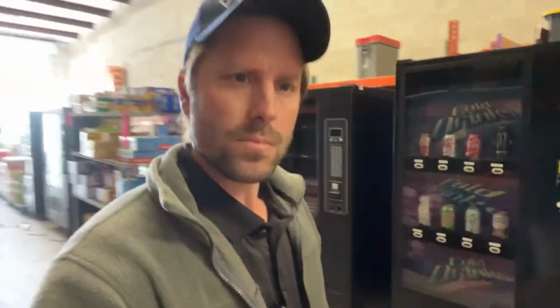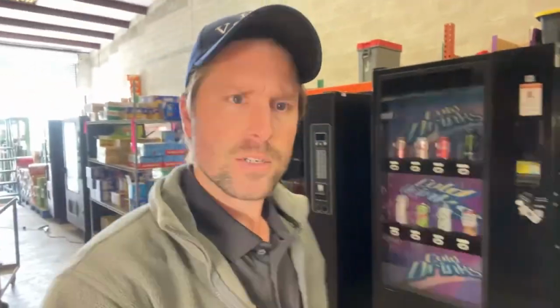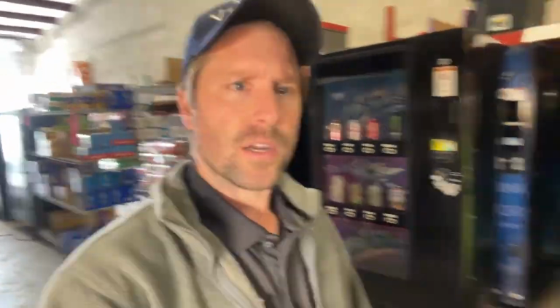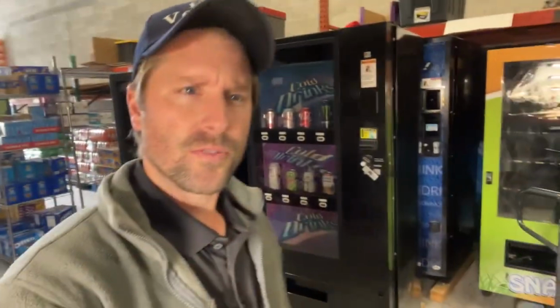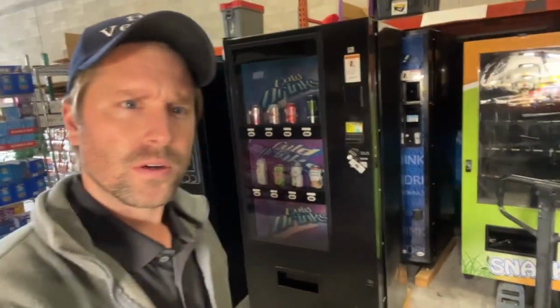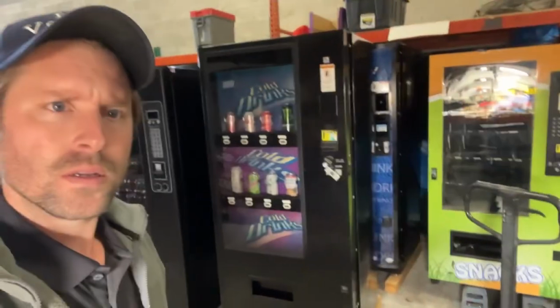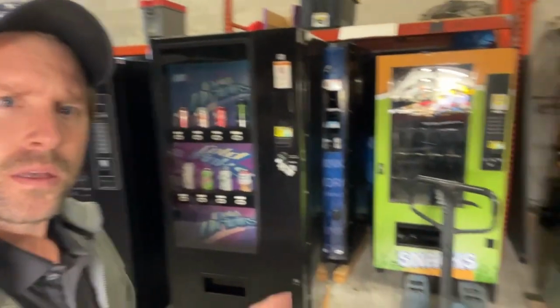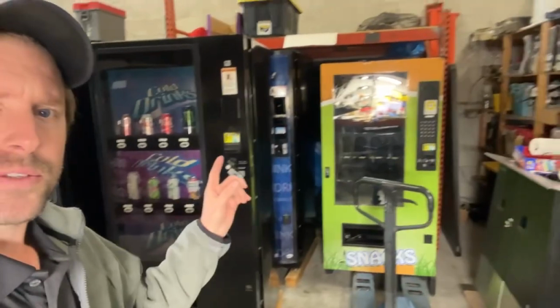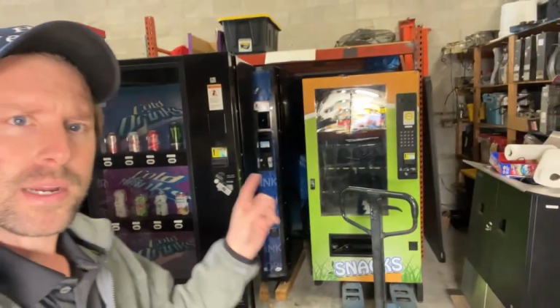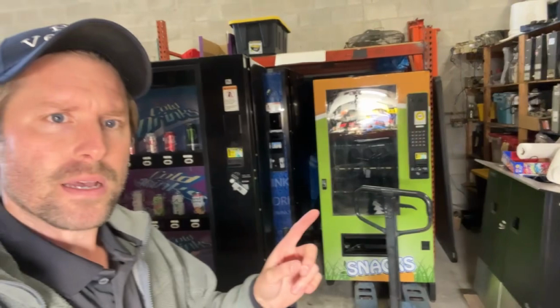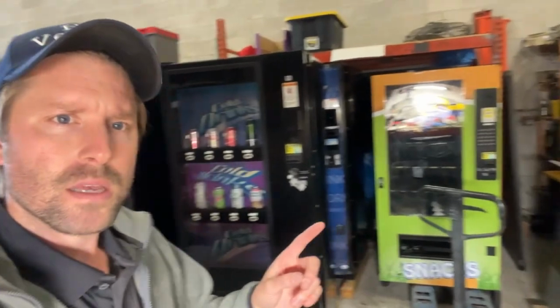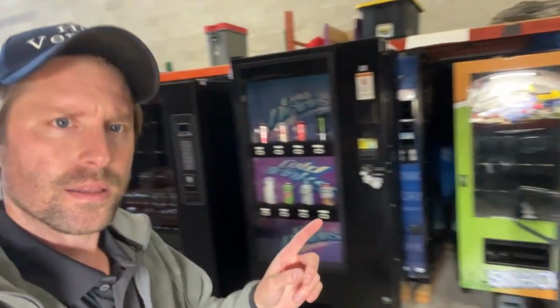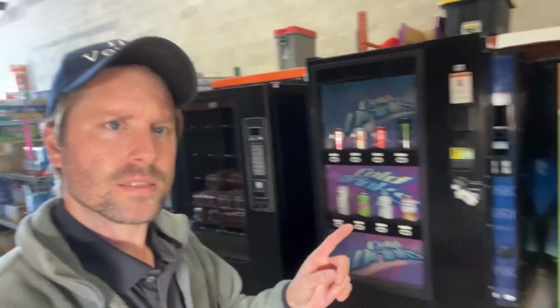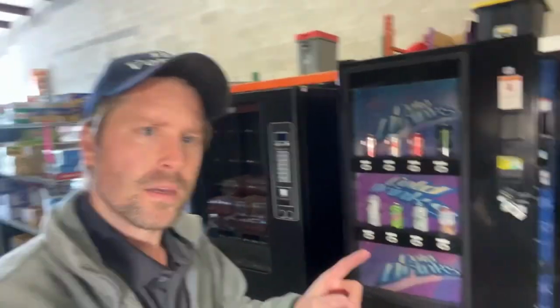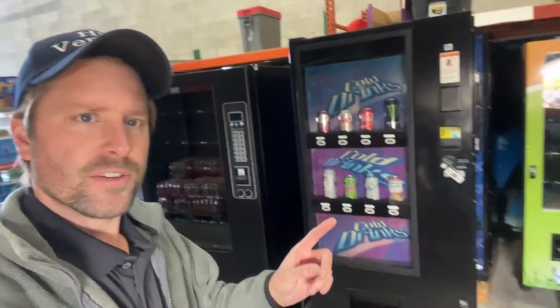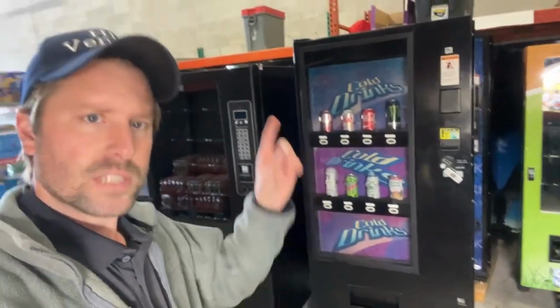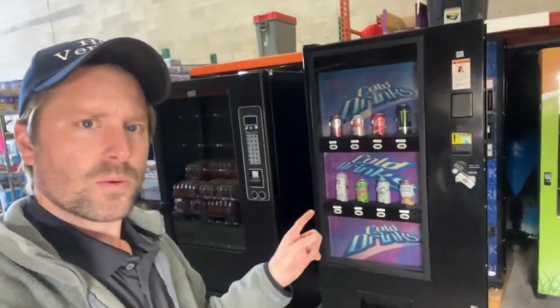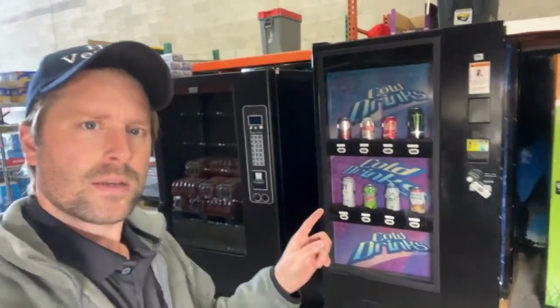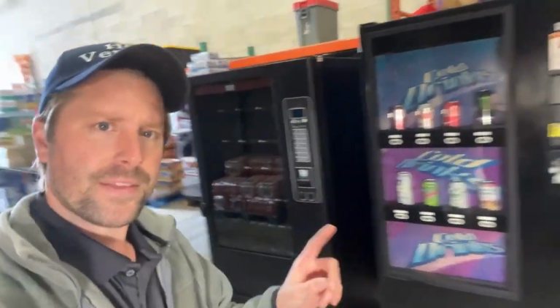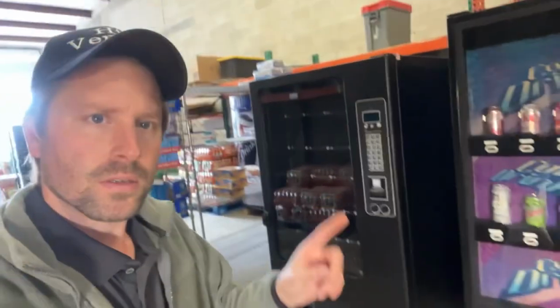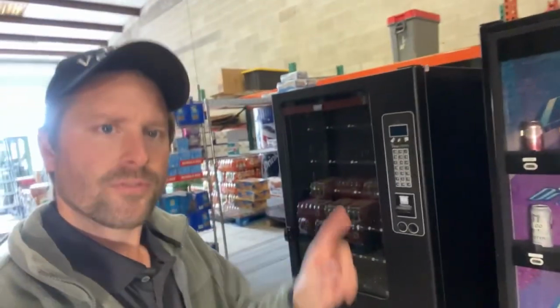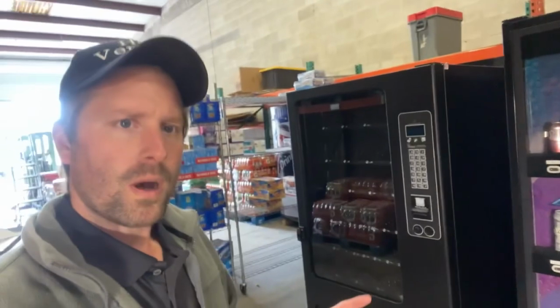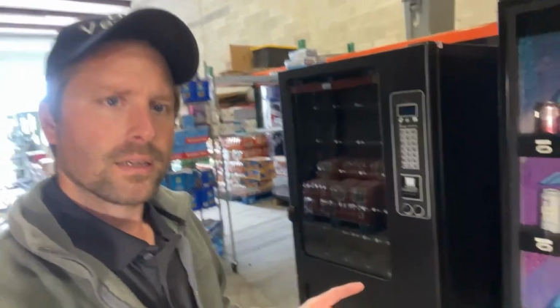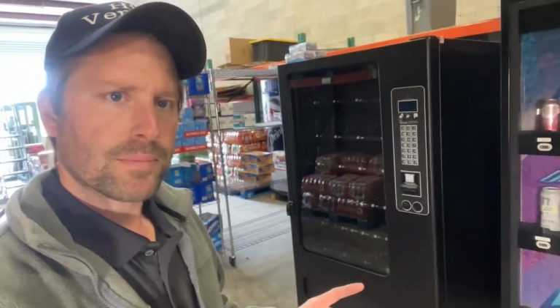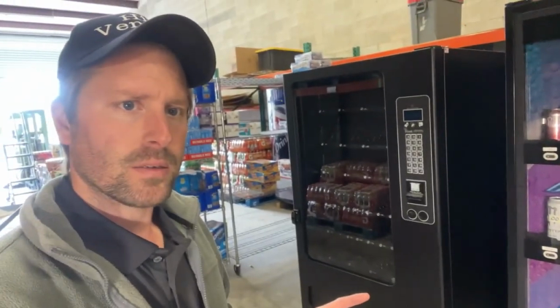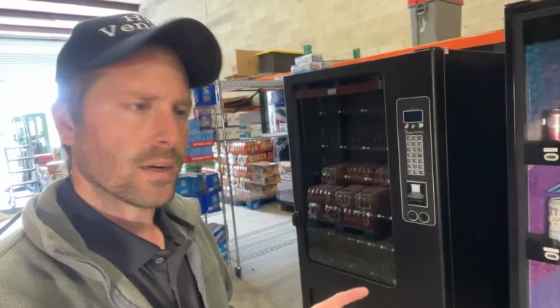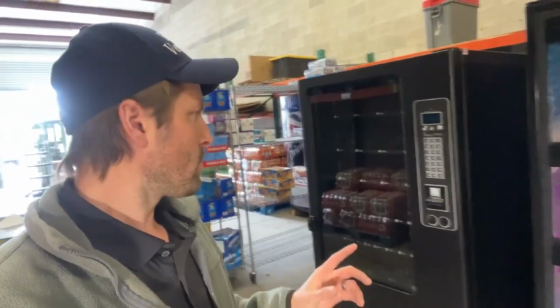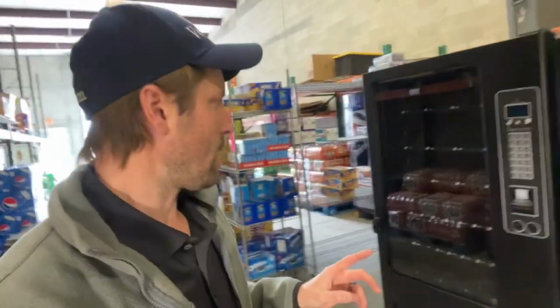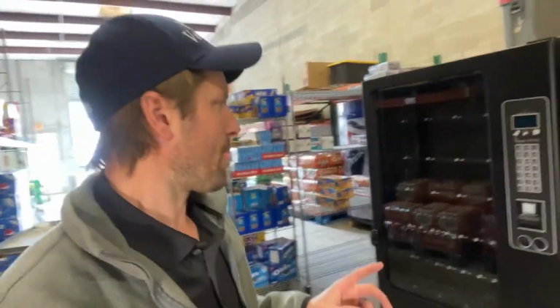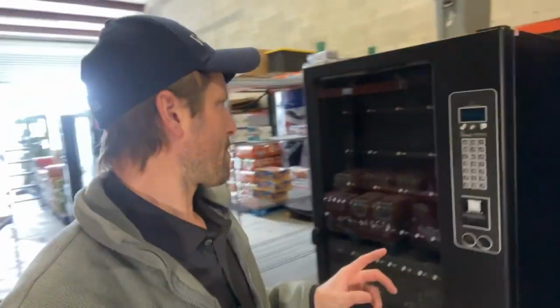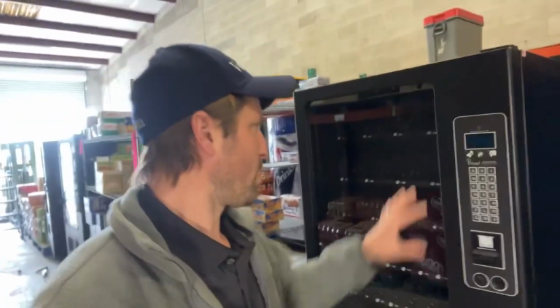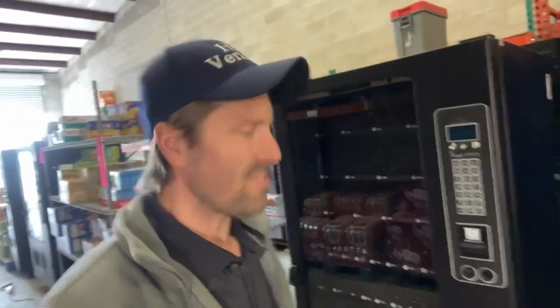We're also going to go over this older AMS, this Vendo 621, and this four-wide snack machine — a Wittern with iVend. We'll go over what you need to do to make sure they are ready to rock and roll.